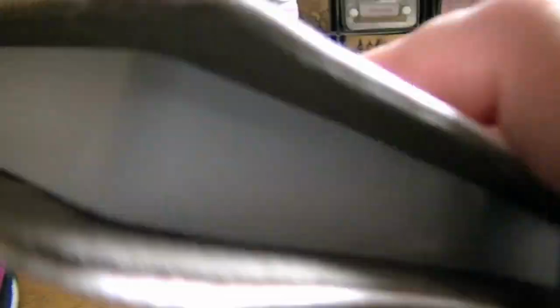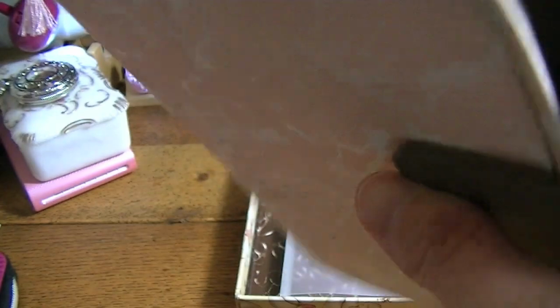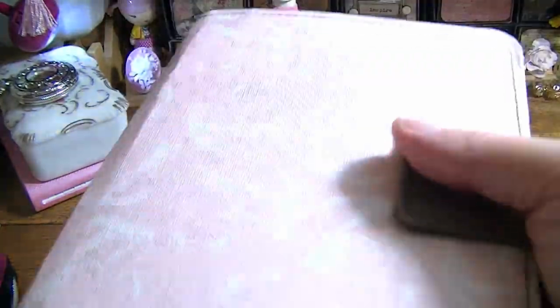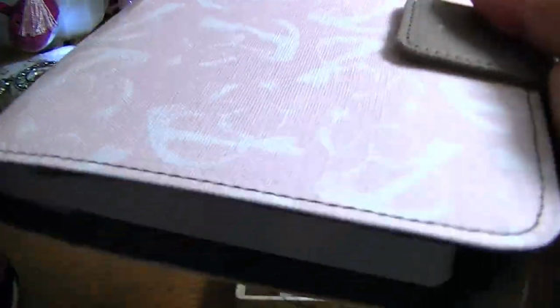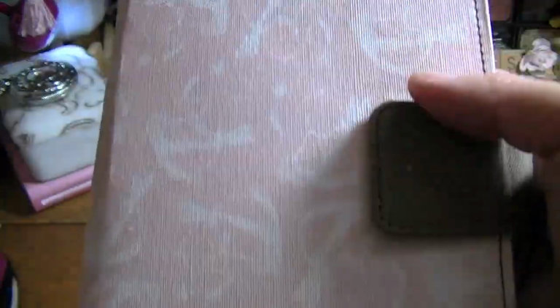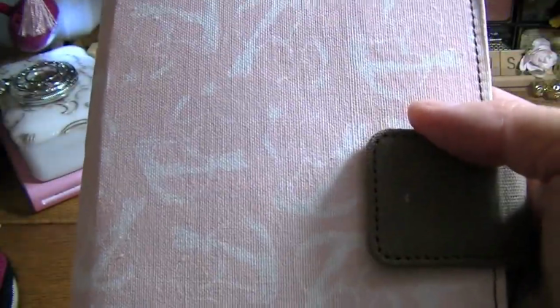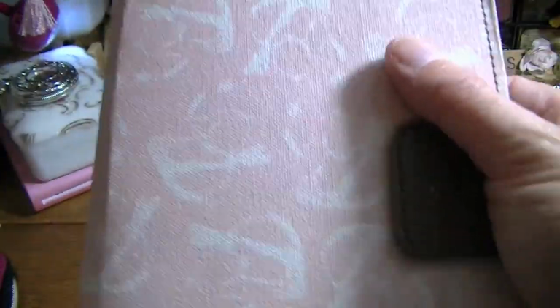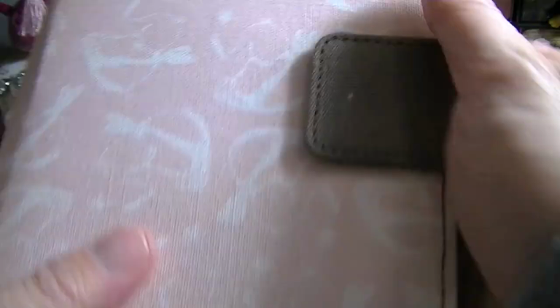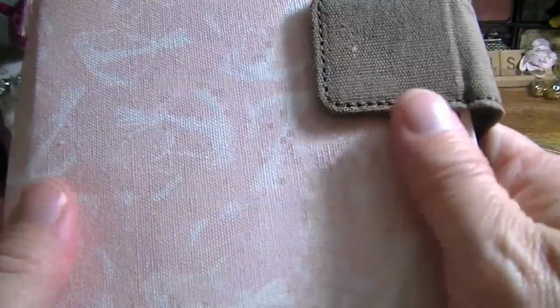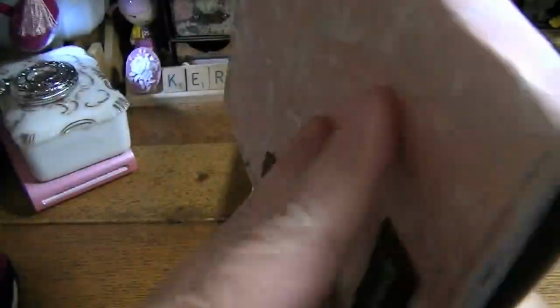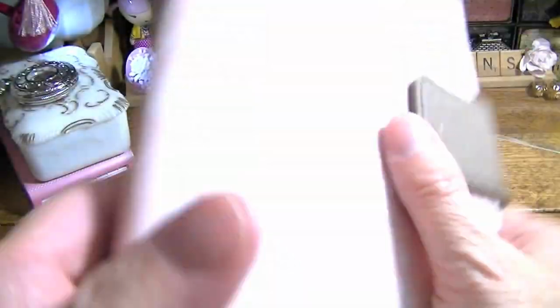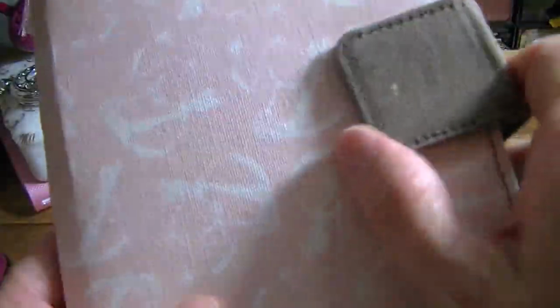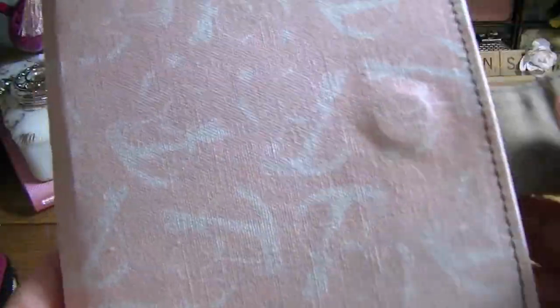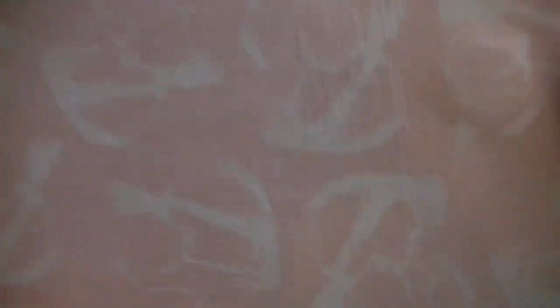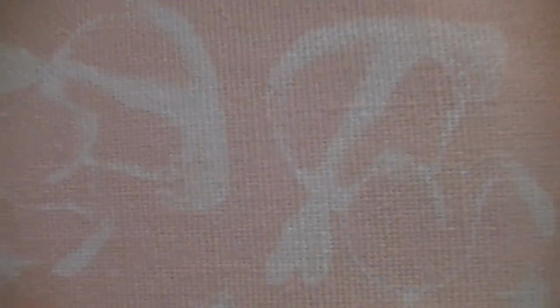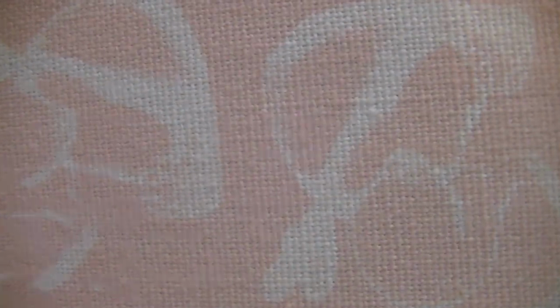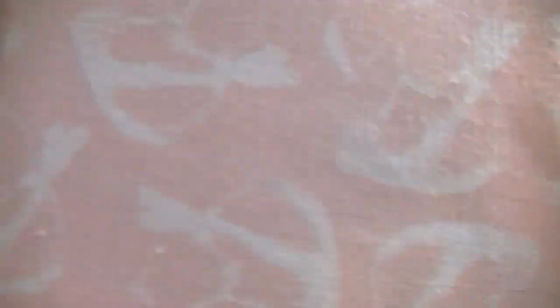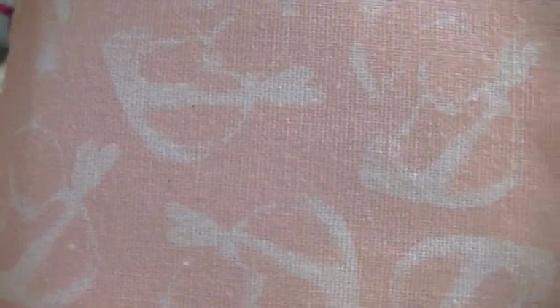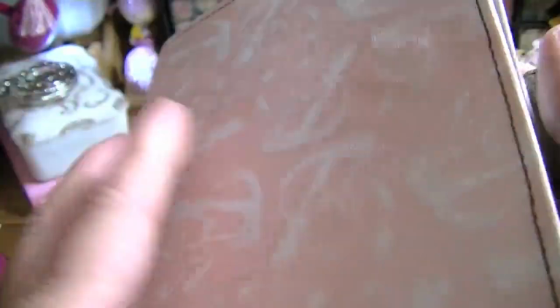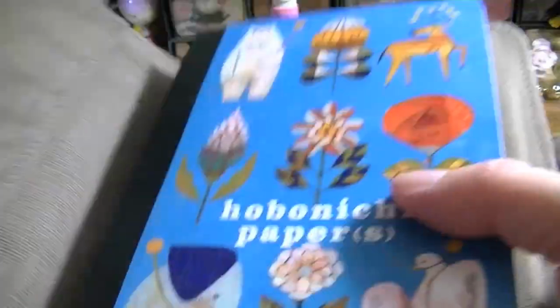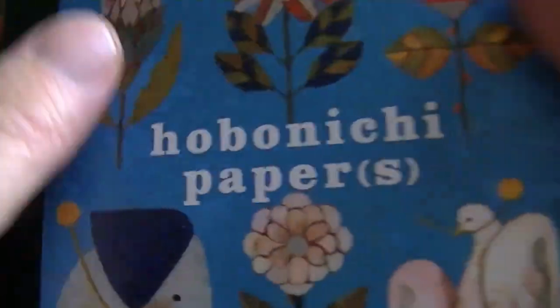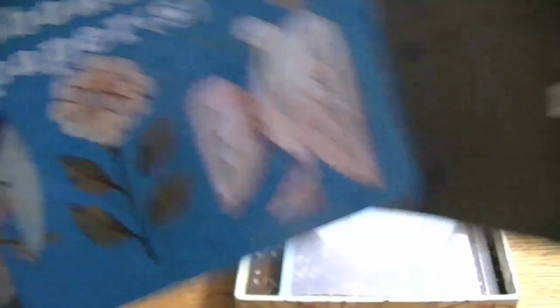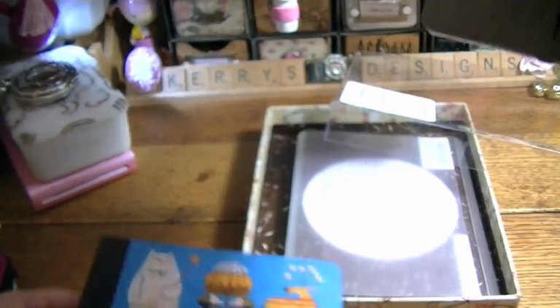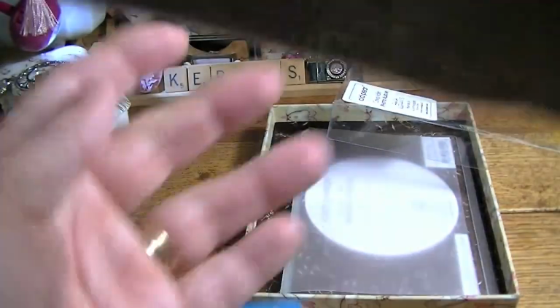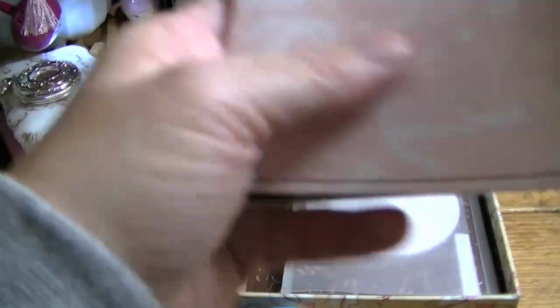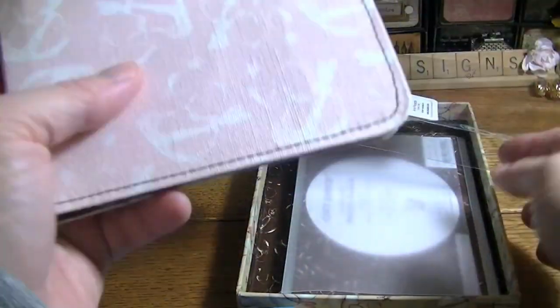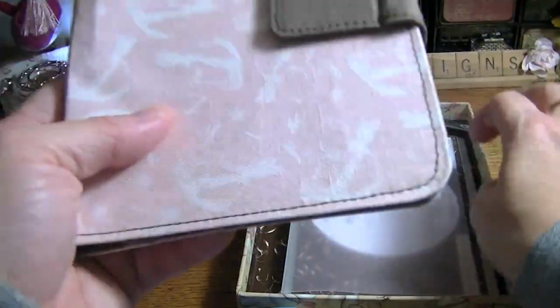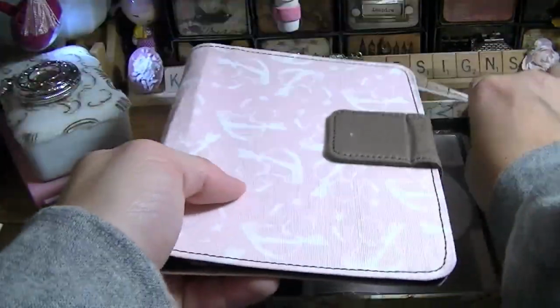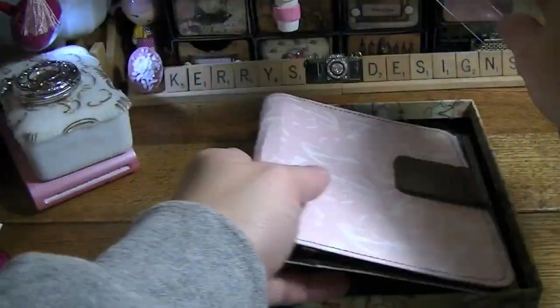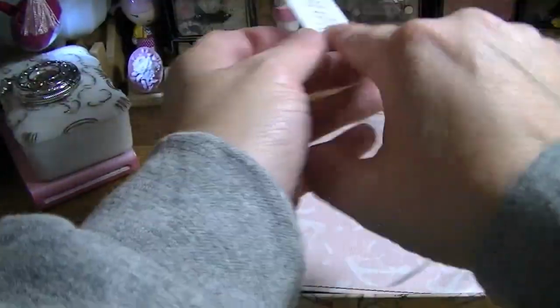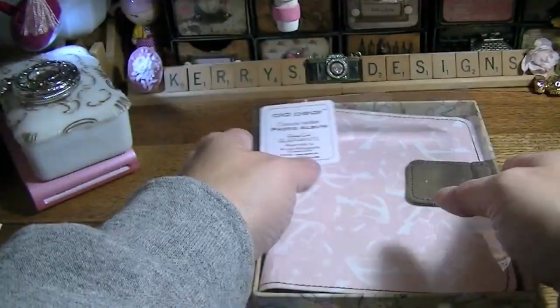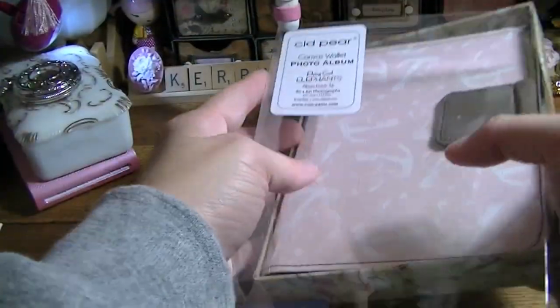So for three bucks I got another cover for one of my many journals. It's got these cute little bunnies on it. So that works out really well.